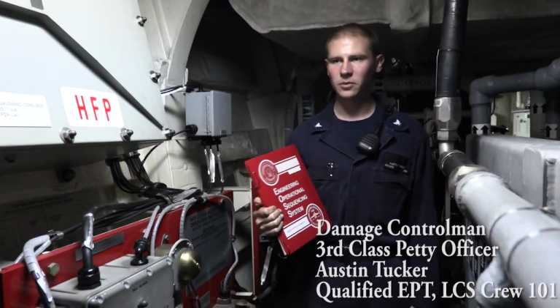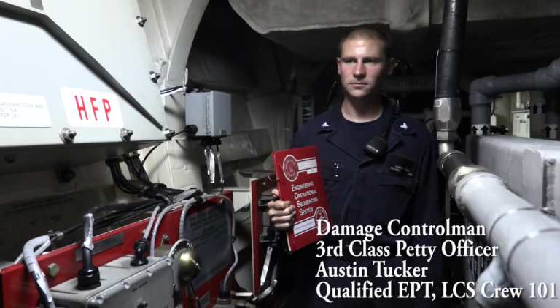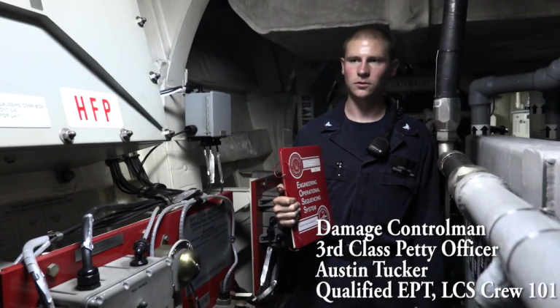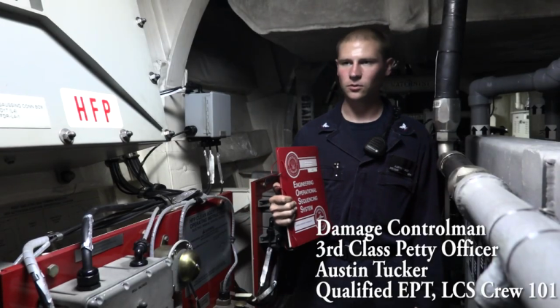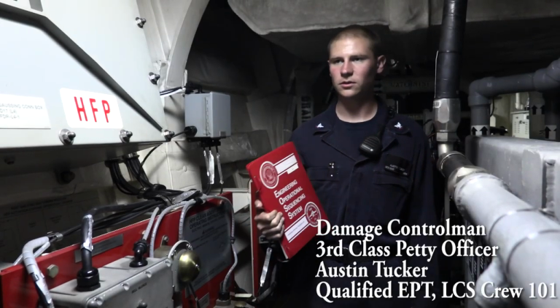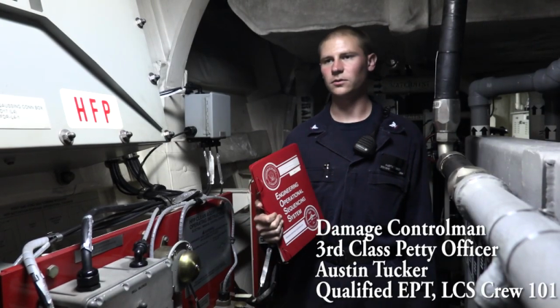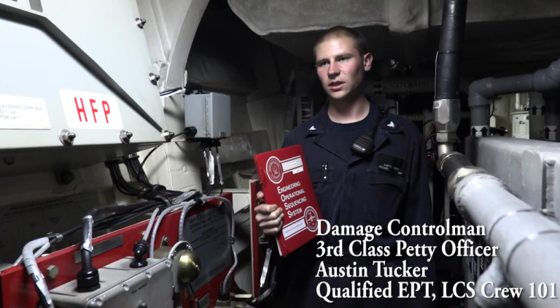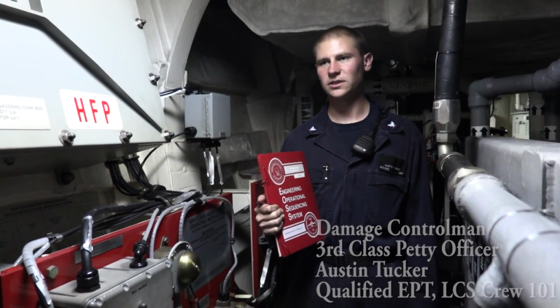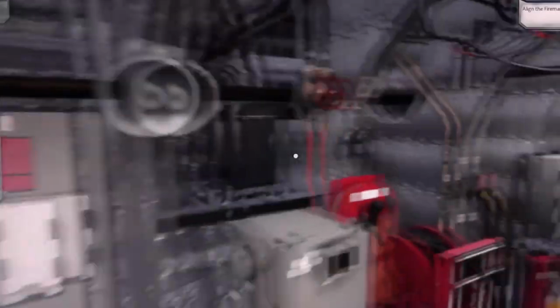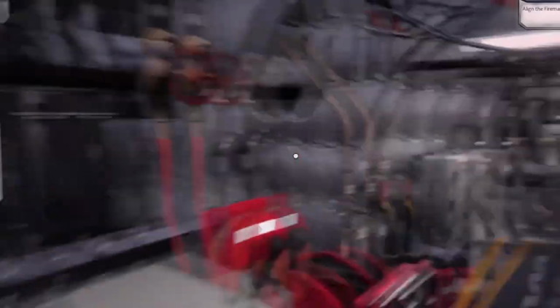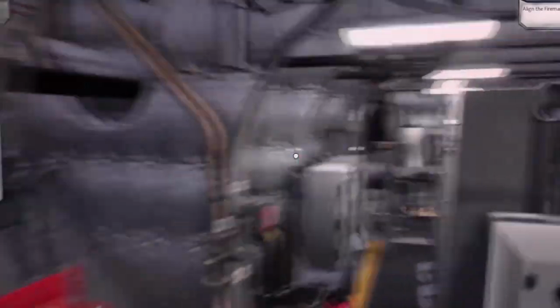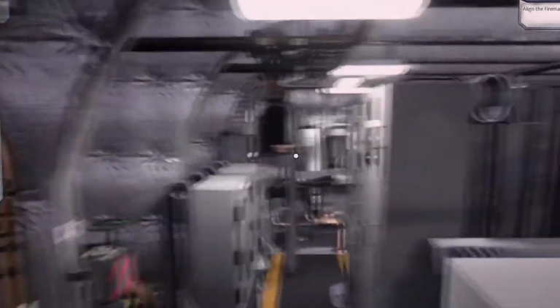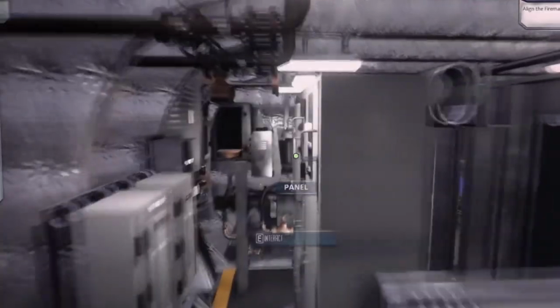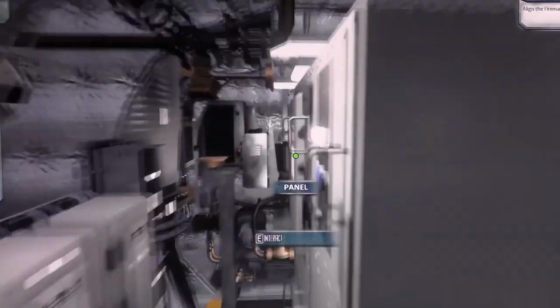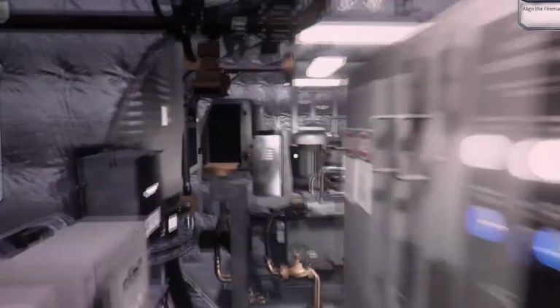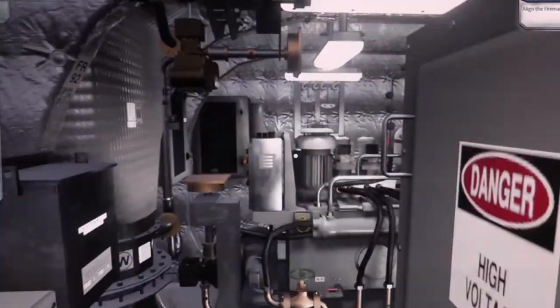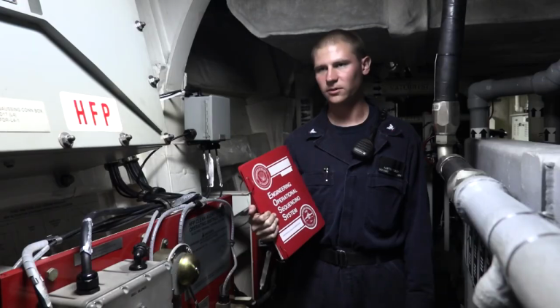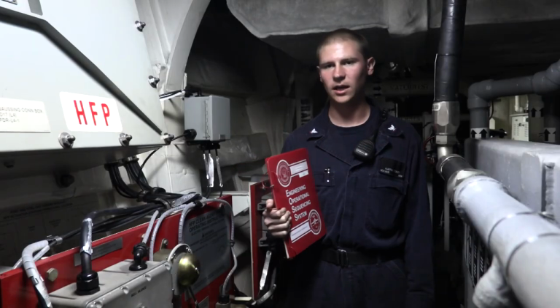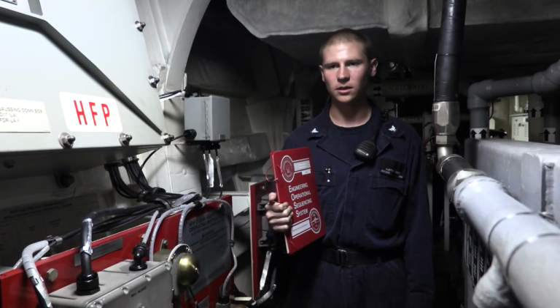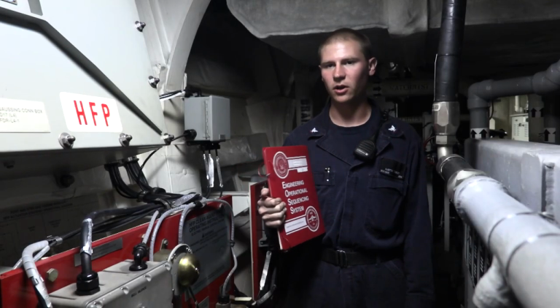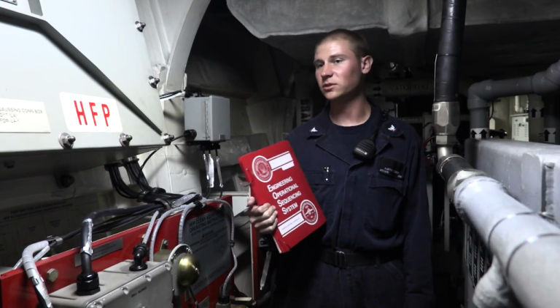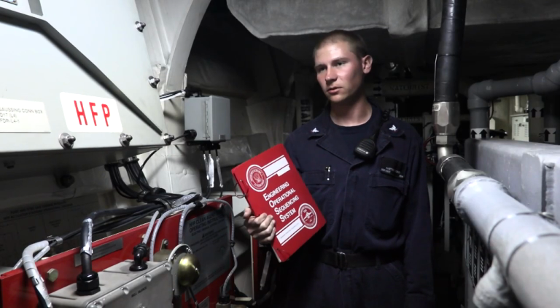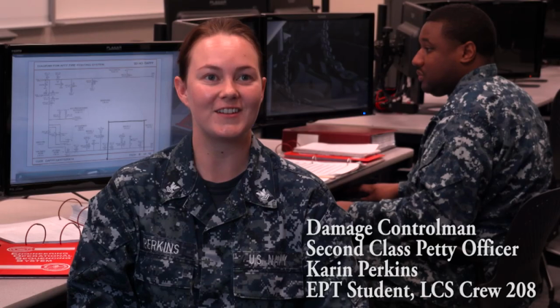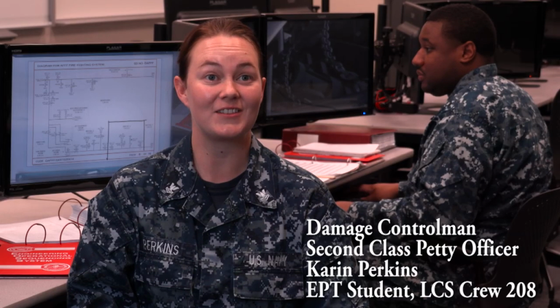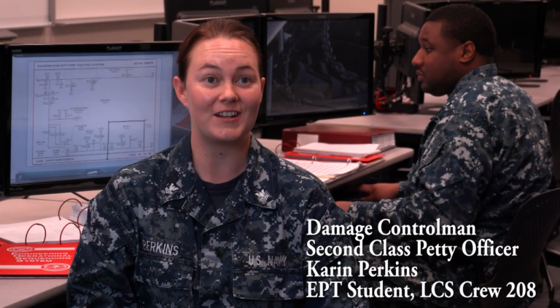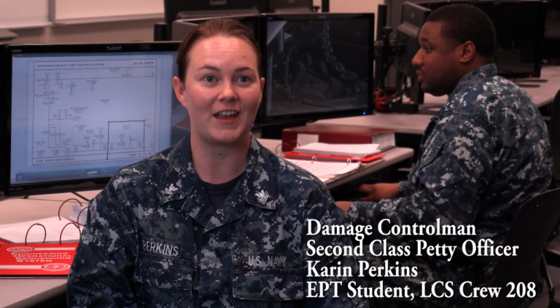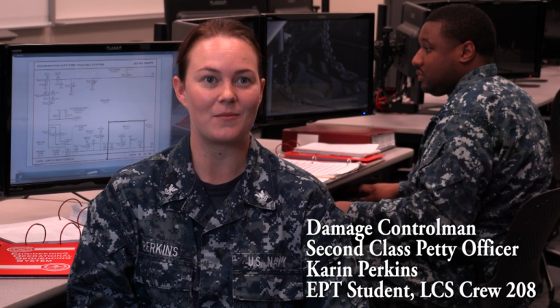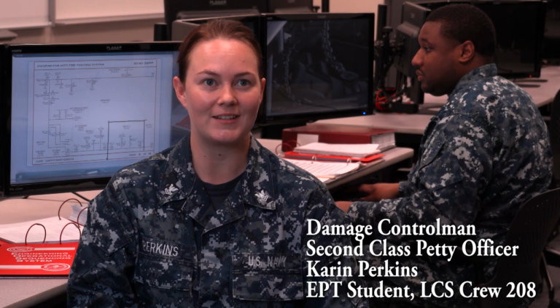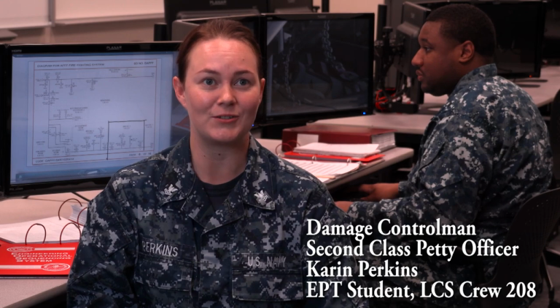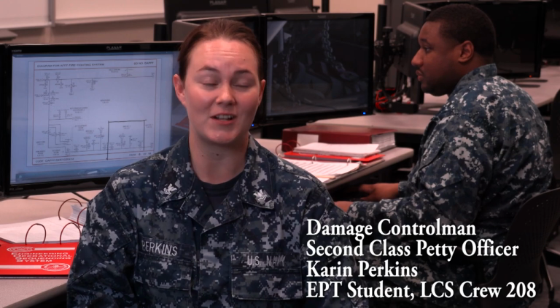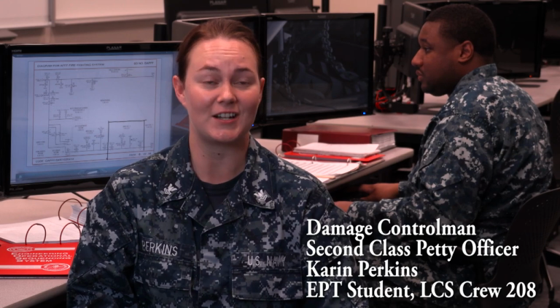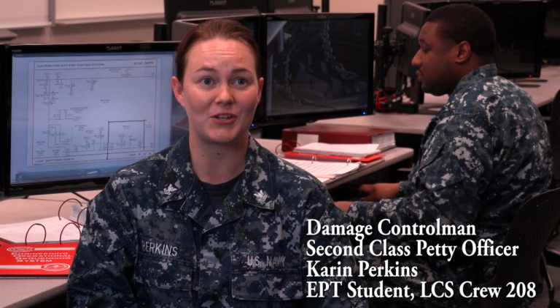Being a damage control man, doing the course allowed me to see the other side of the house for engineering. I got to be more well-rounded and a better hybrid sailor. Everything I learned here can be applied to my watch standing on the ship.